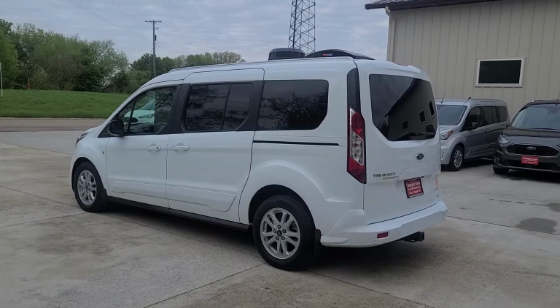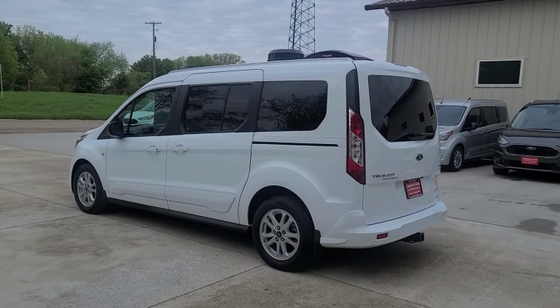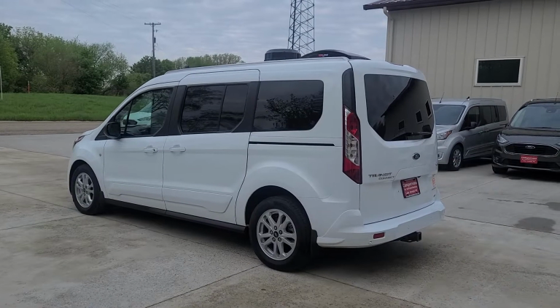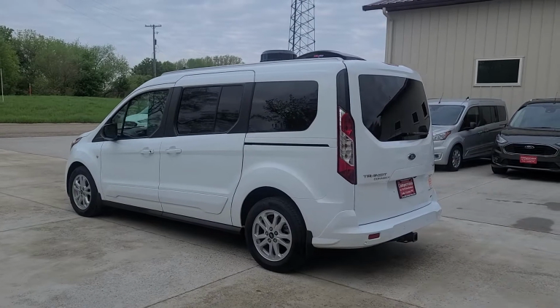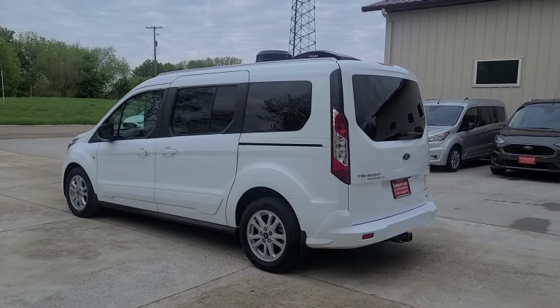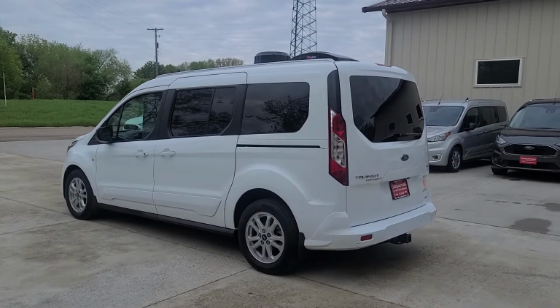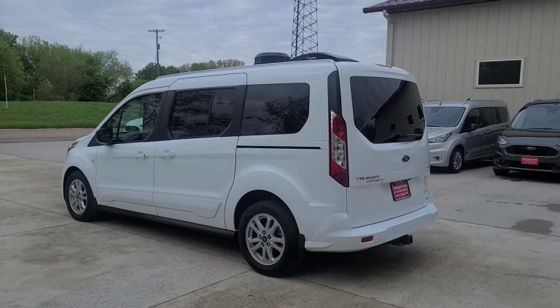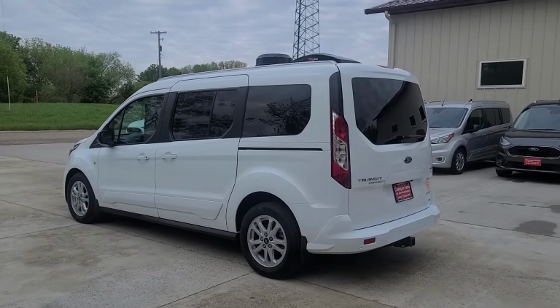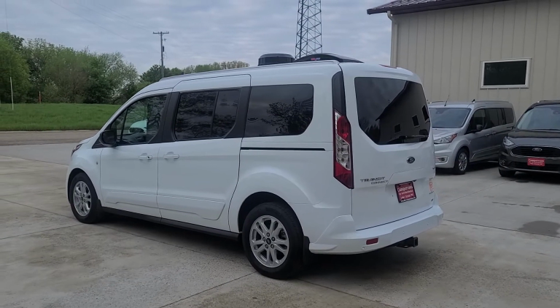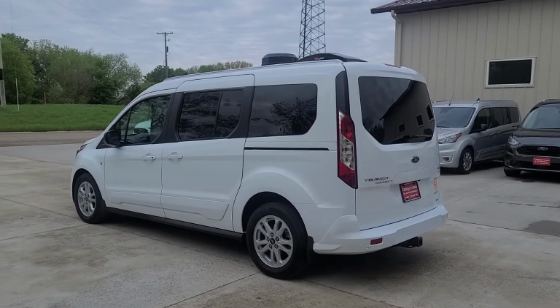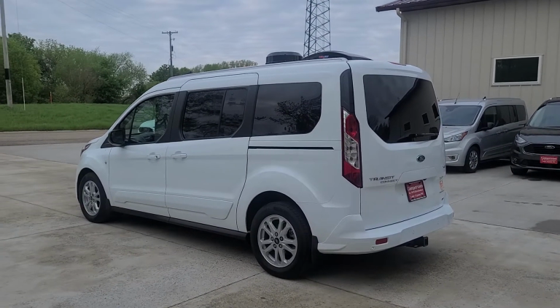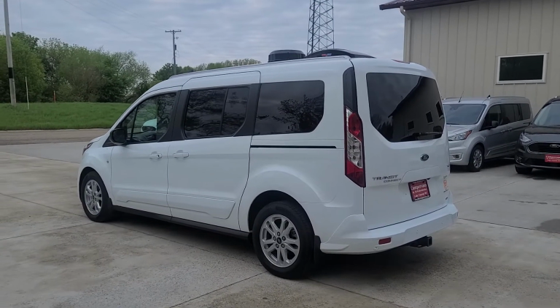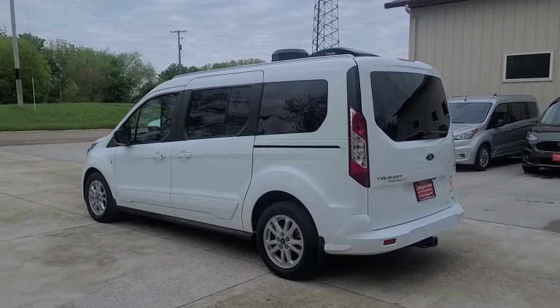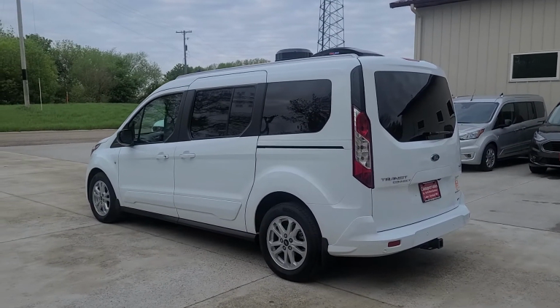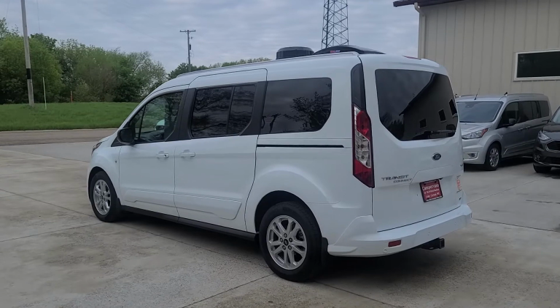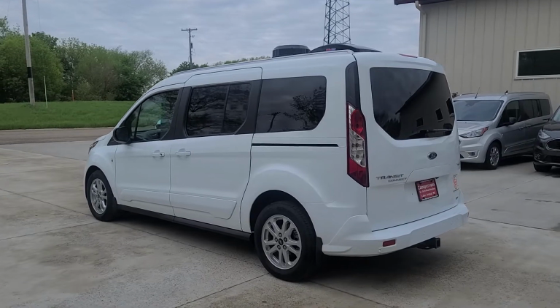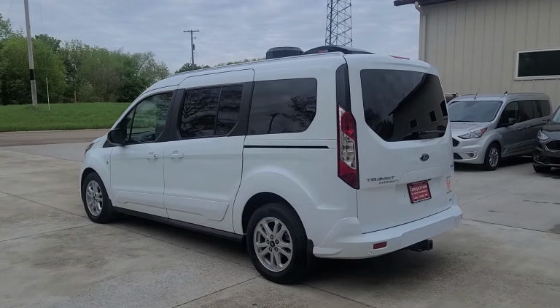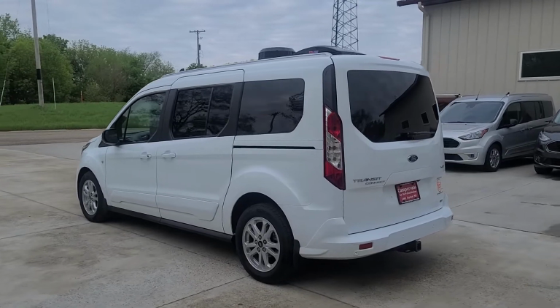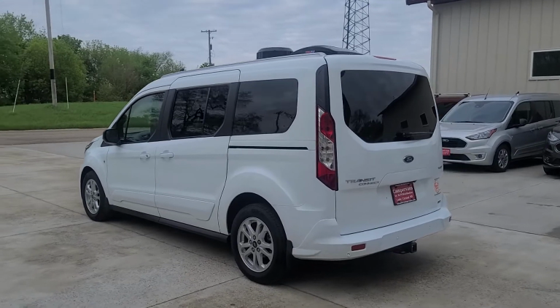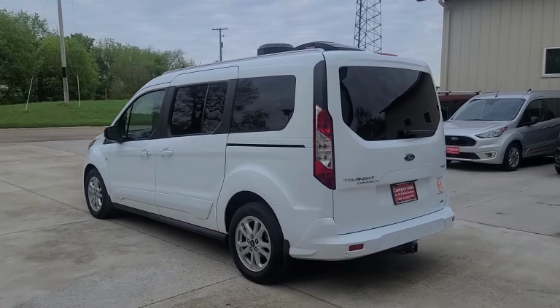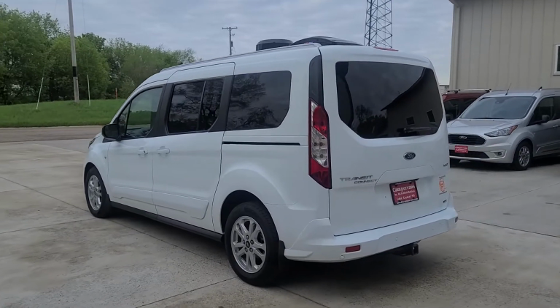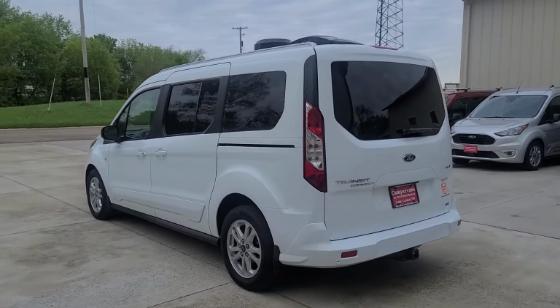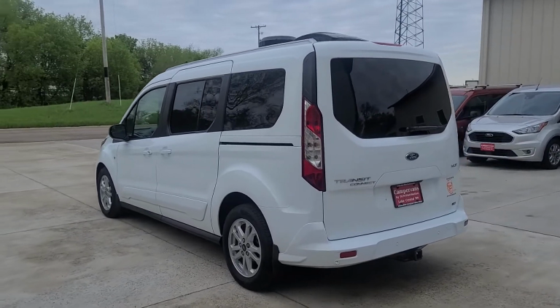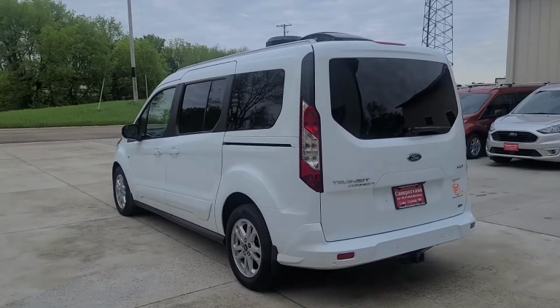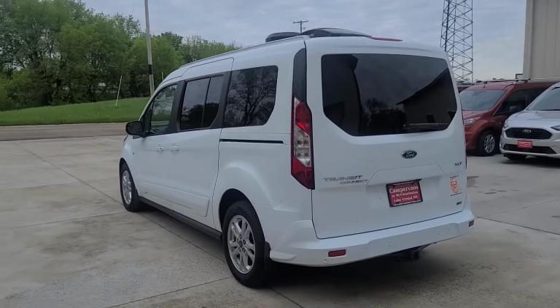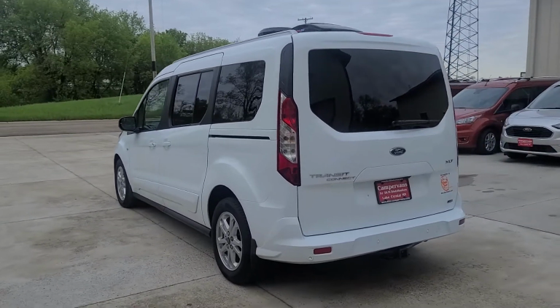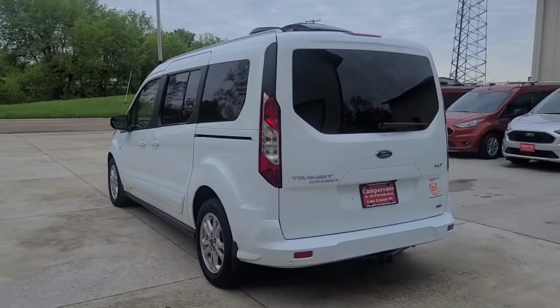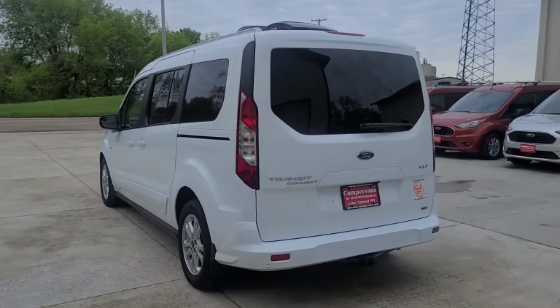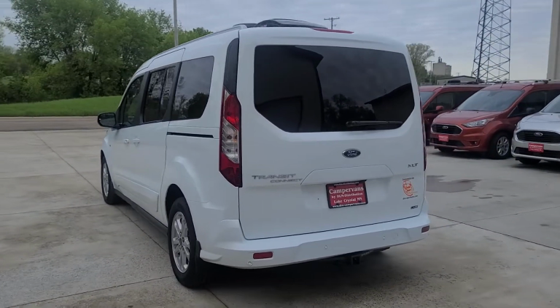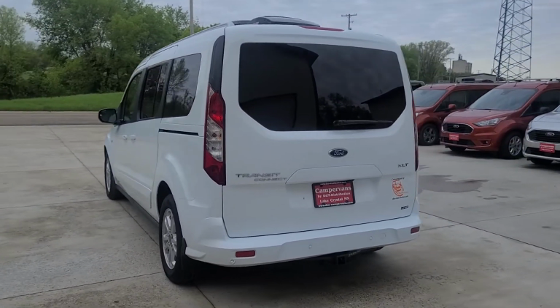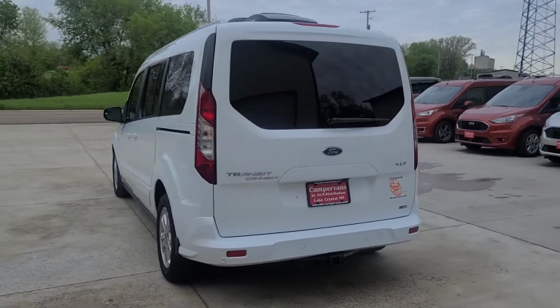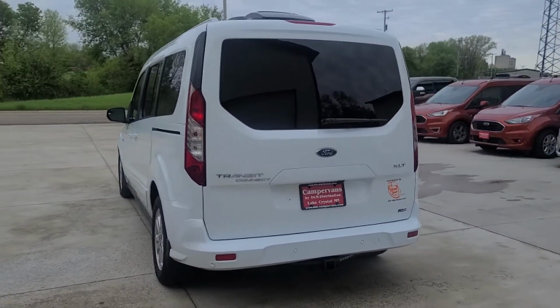Welcome to DLM Campervans. Today I'm doing a walk-around of a 2022 white Transit Connect with a Mini-T conversion.